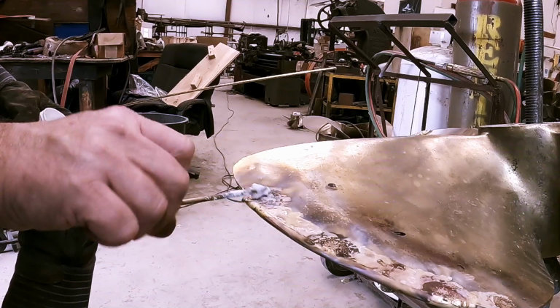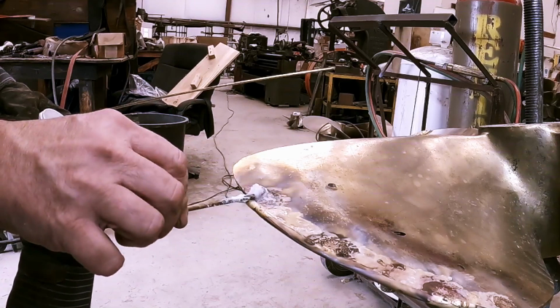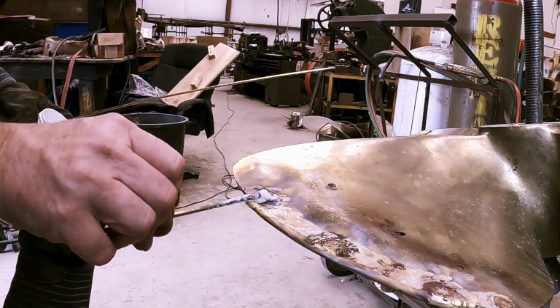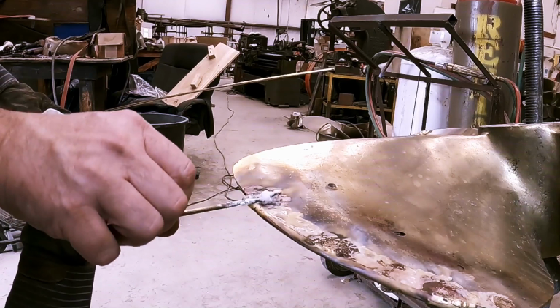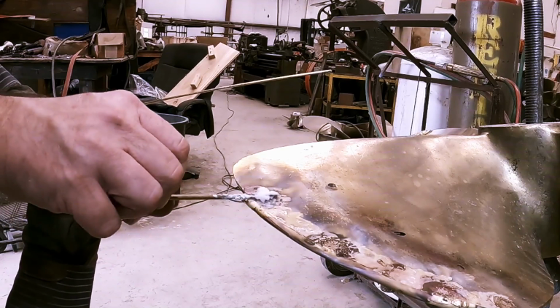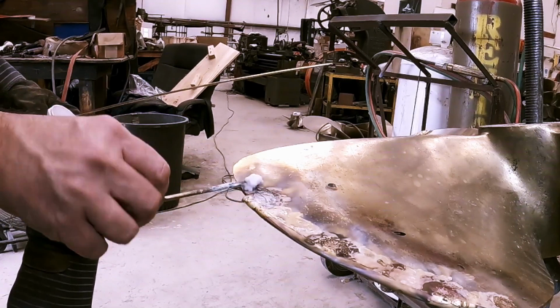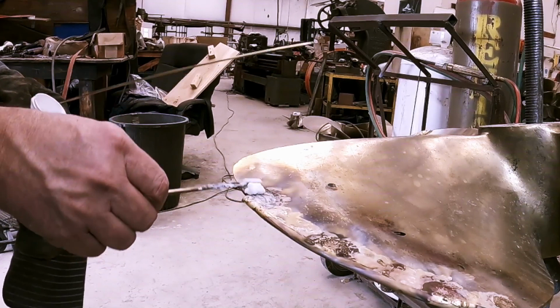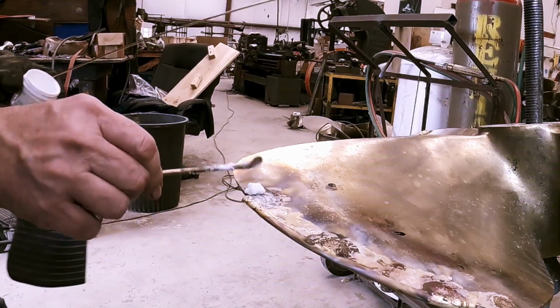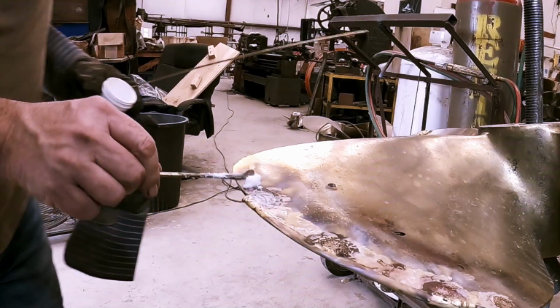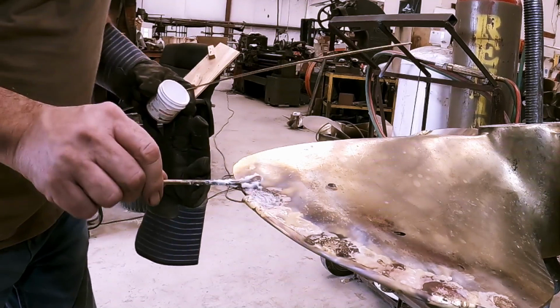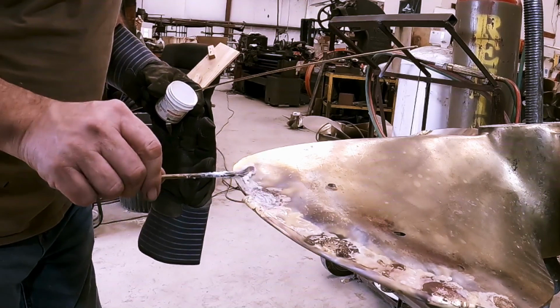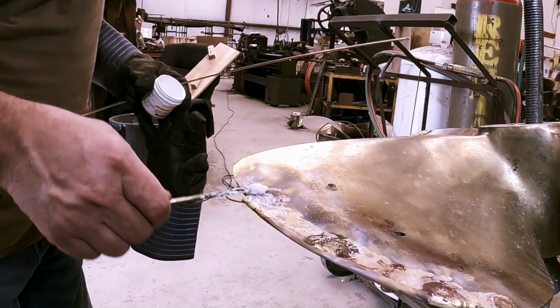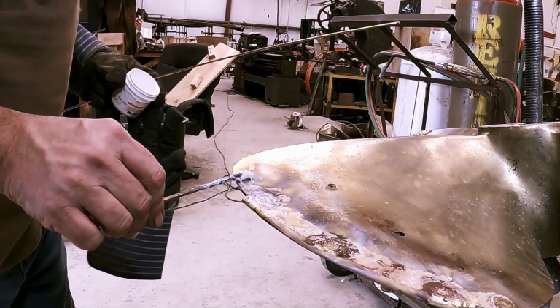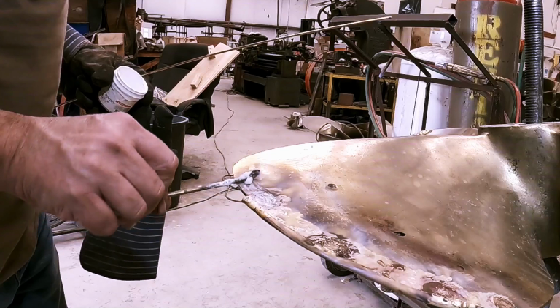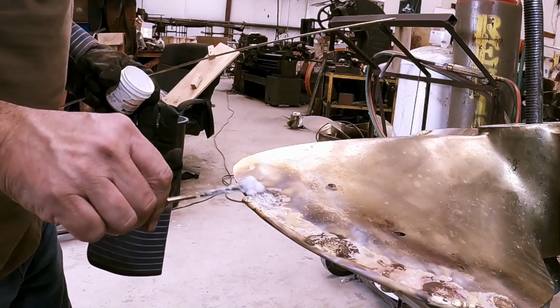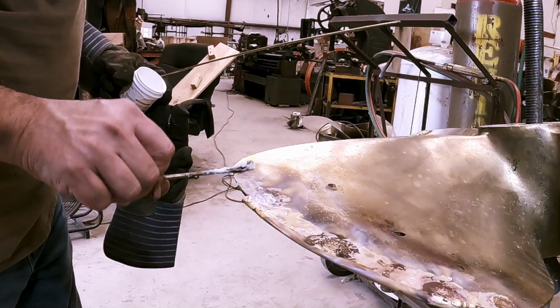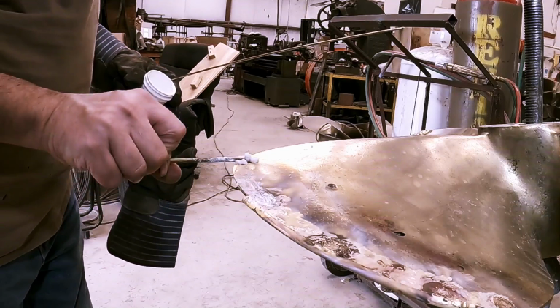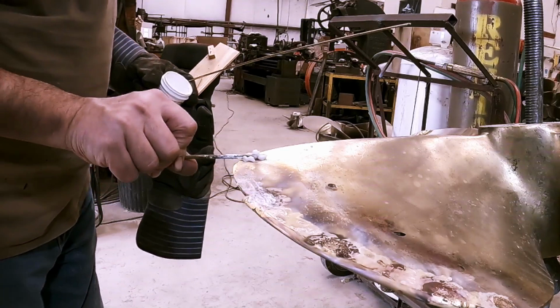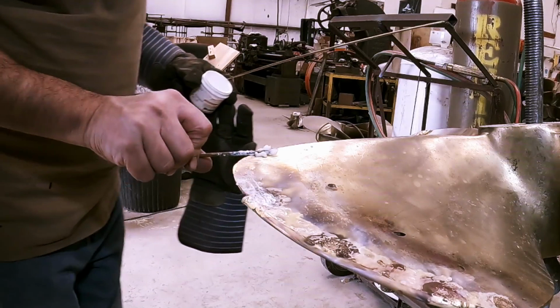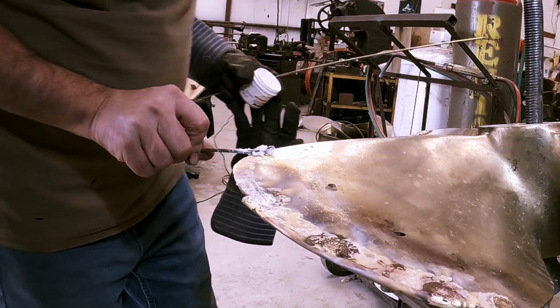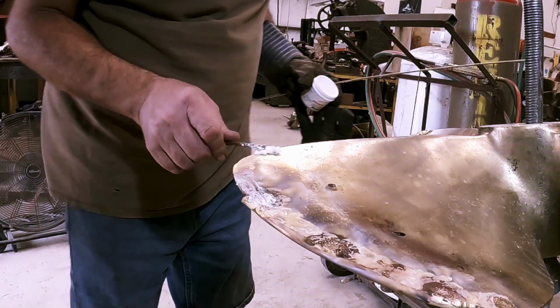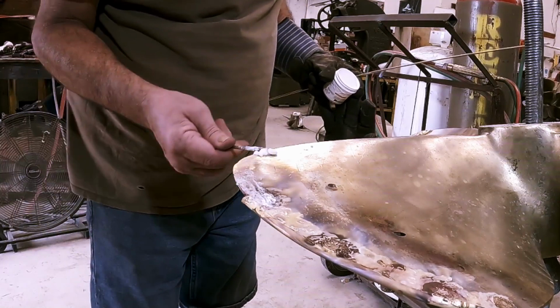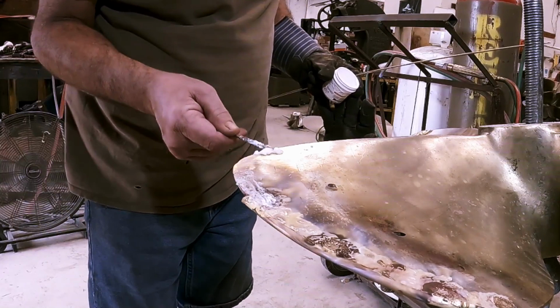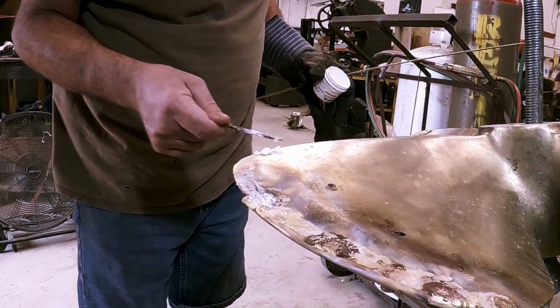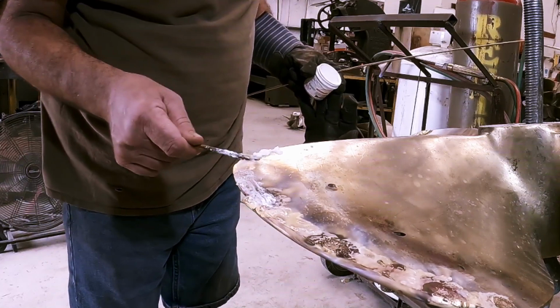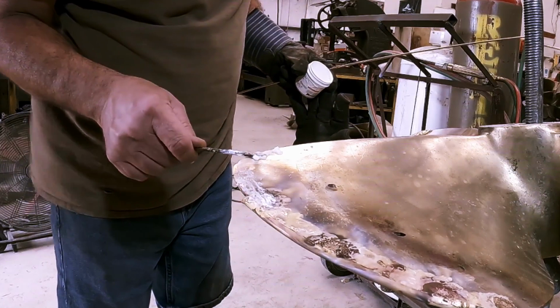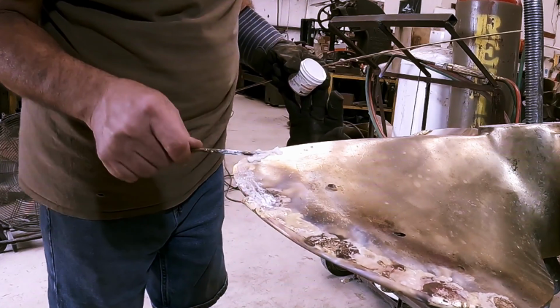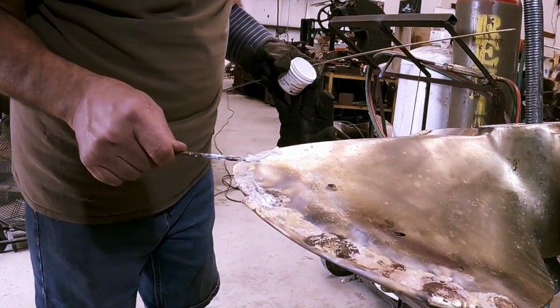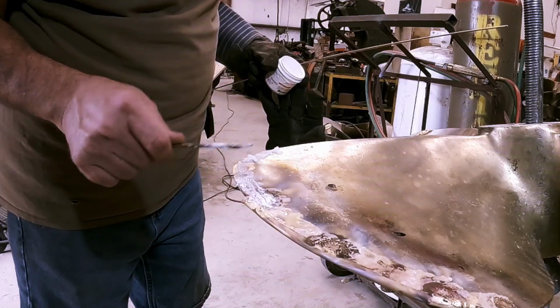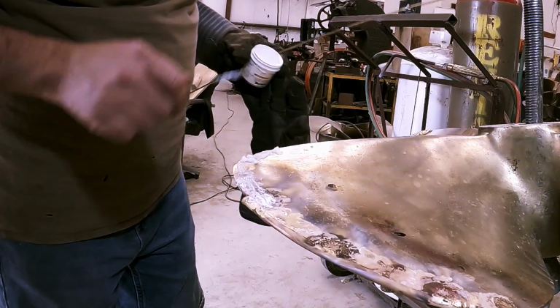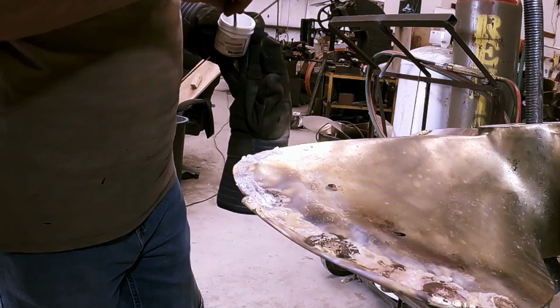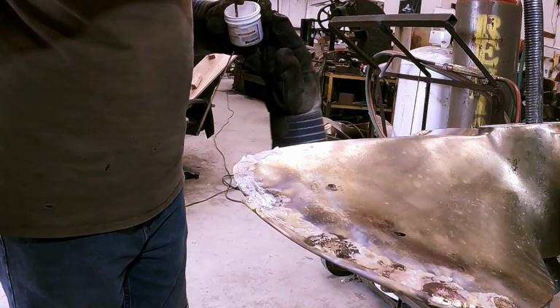Now we're back to the trailing edge. Like I said, it's really thin here. We're going to add a little bit more flux and continue with the eighth-inch rod. Cue some more music.